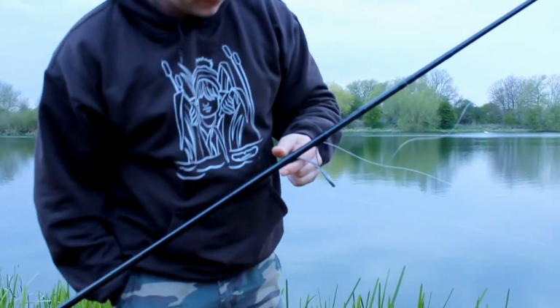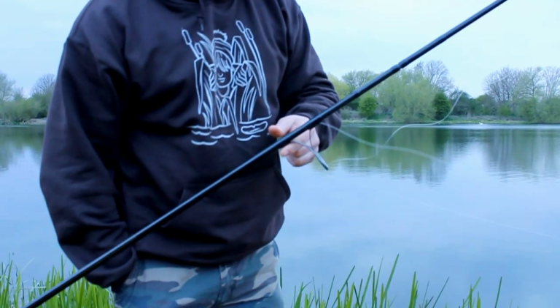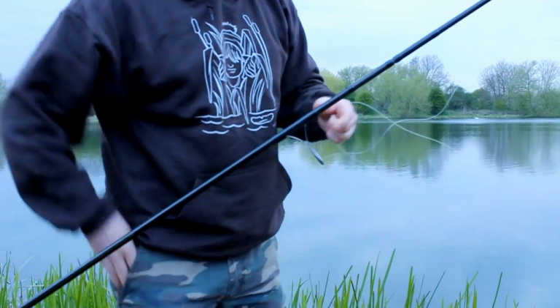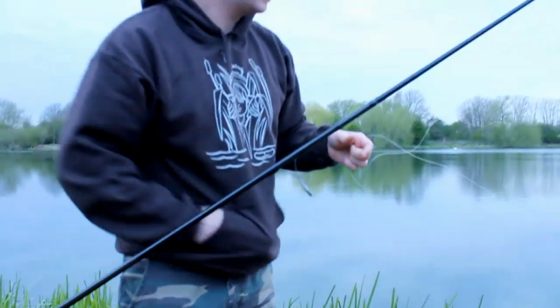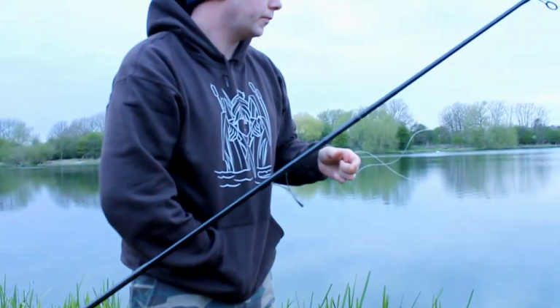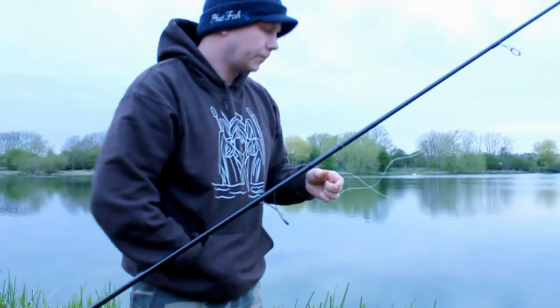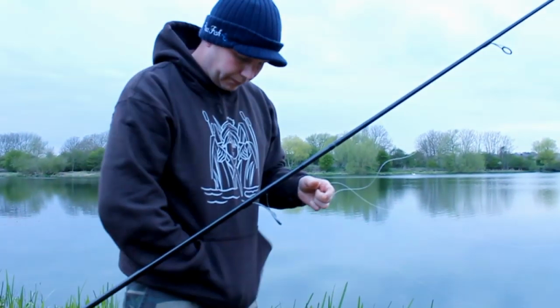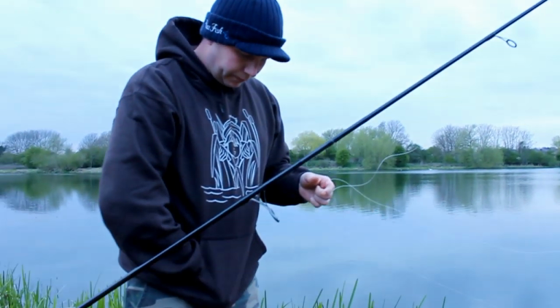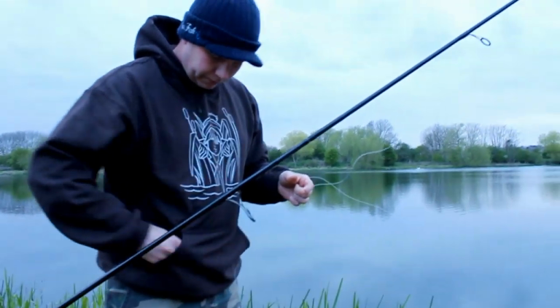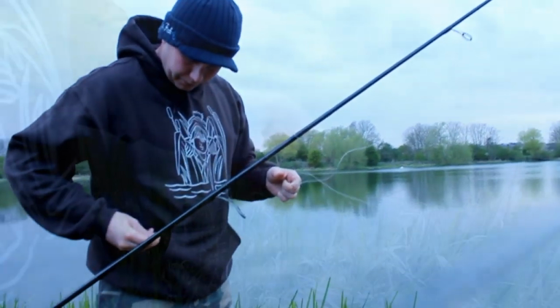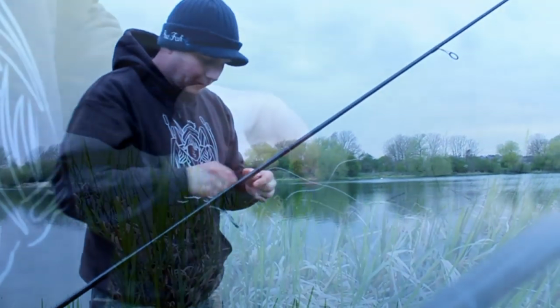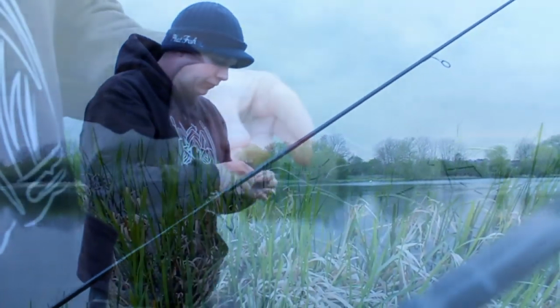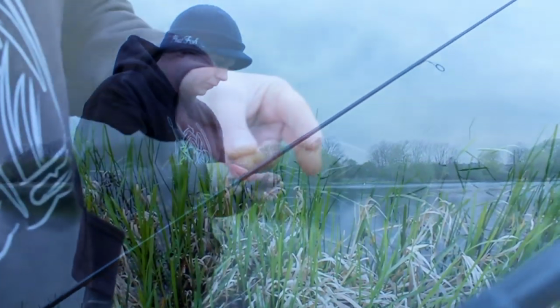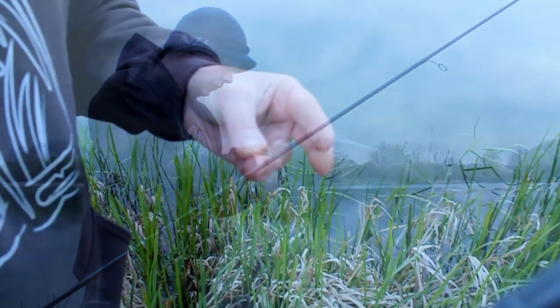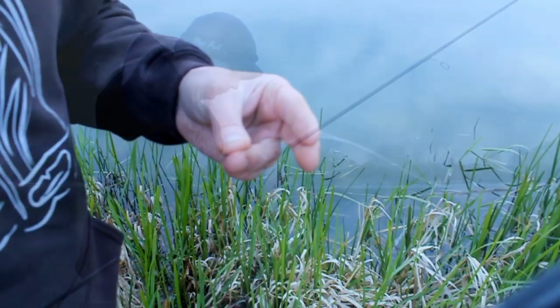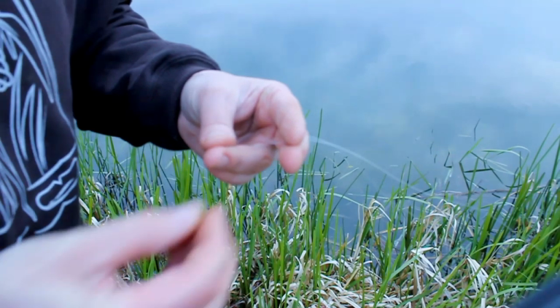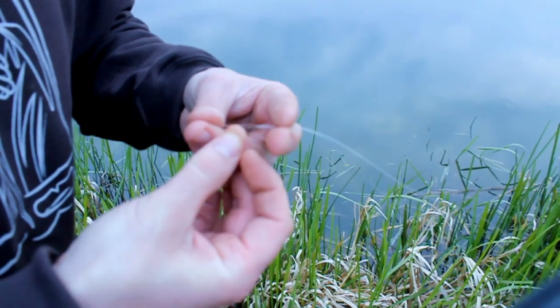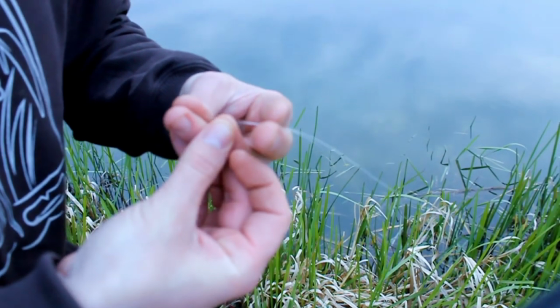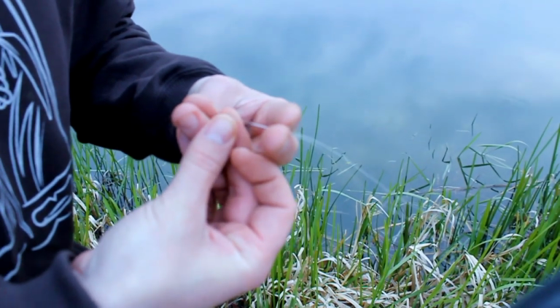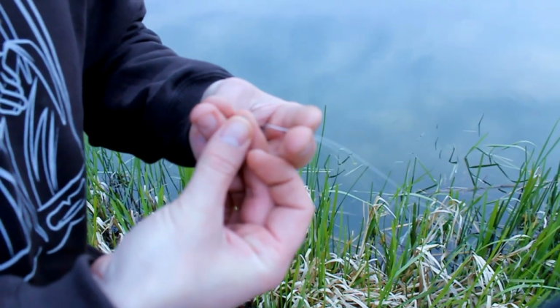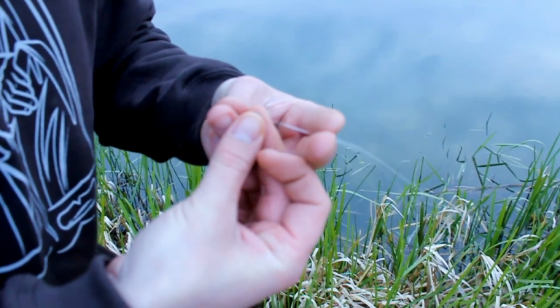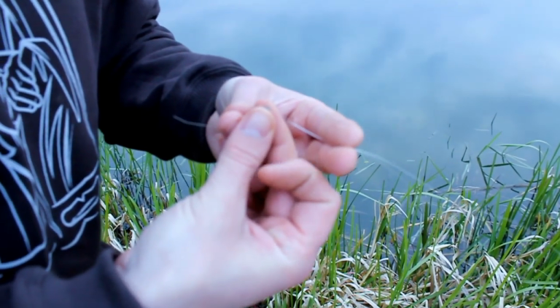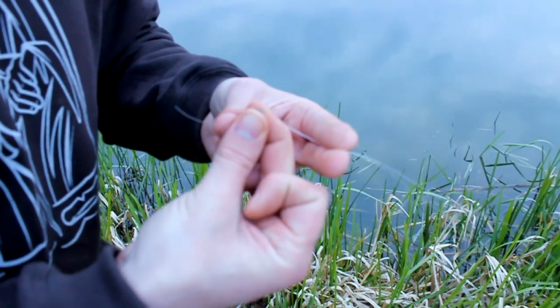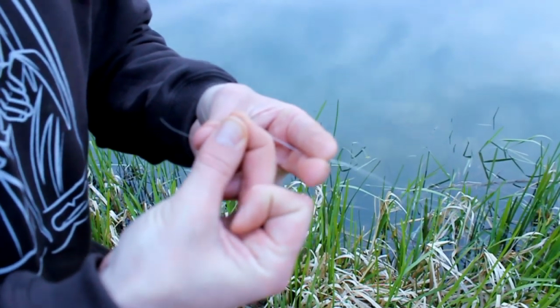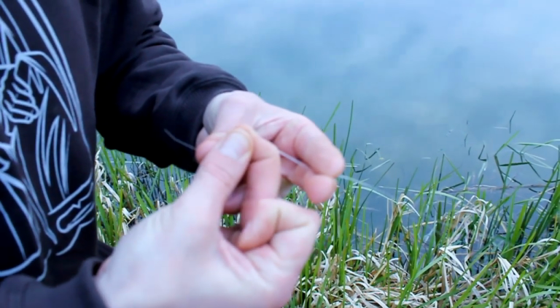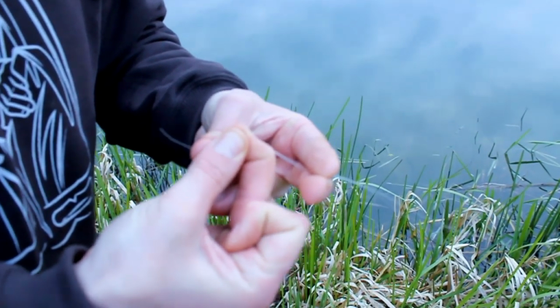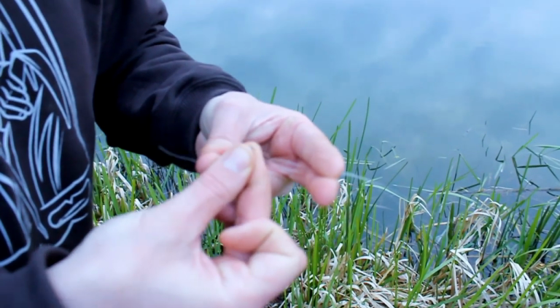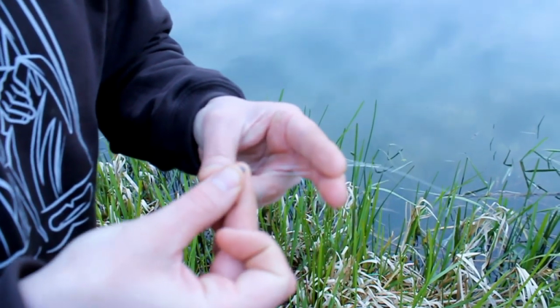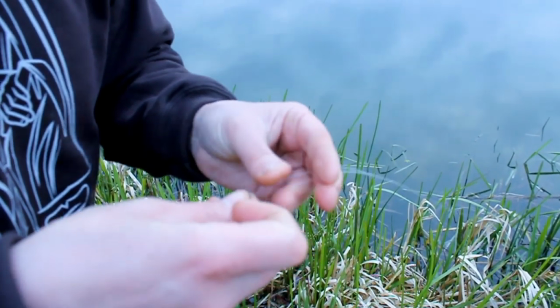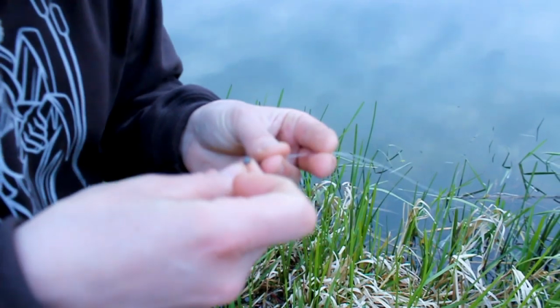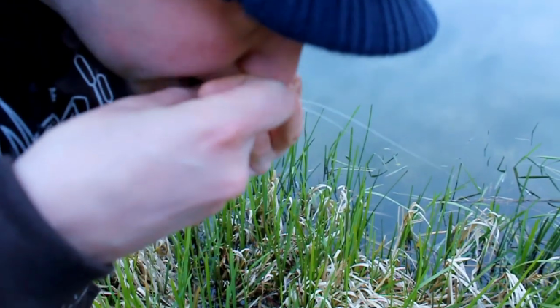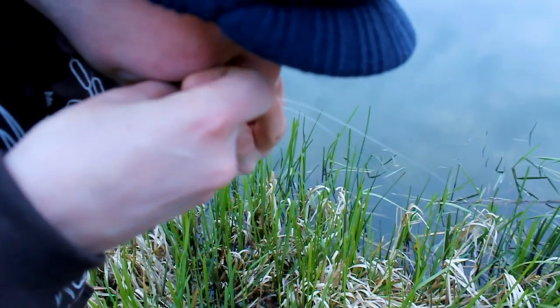He's flicked it out close in with slack lines, no lead core. He's got putty up the line to sink it. He's using some very fine line — three pound Drennan match line — and has looped it over the line.